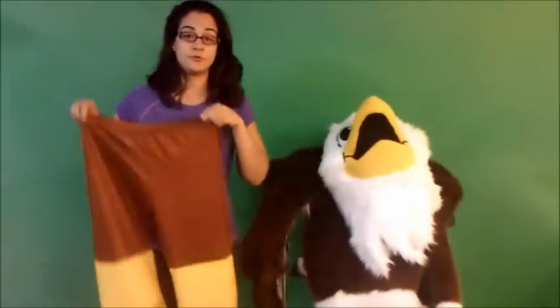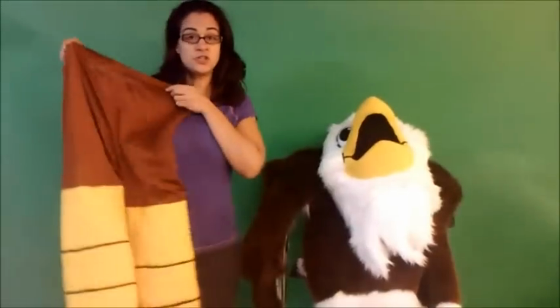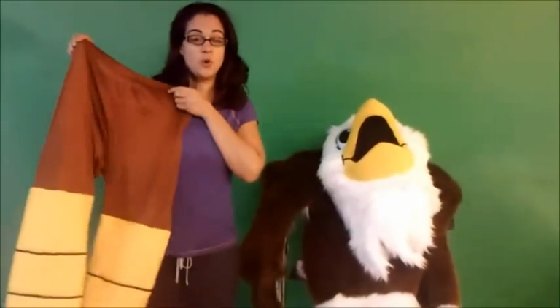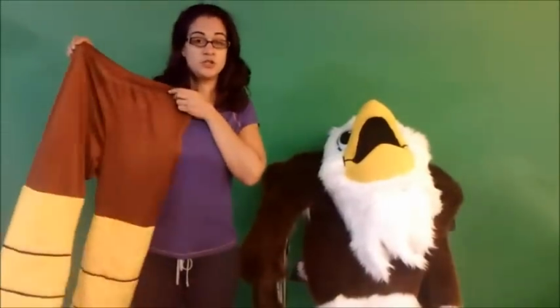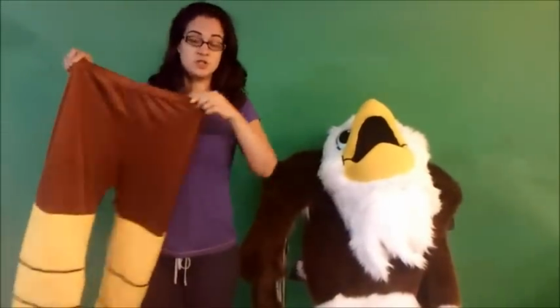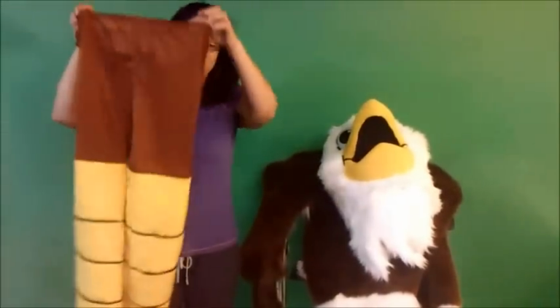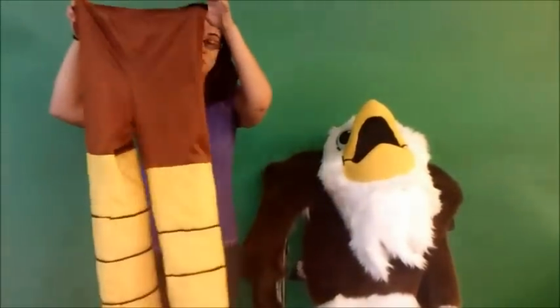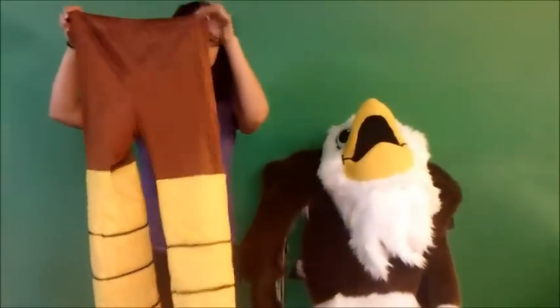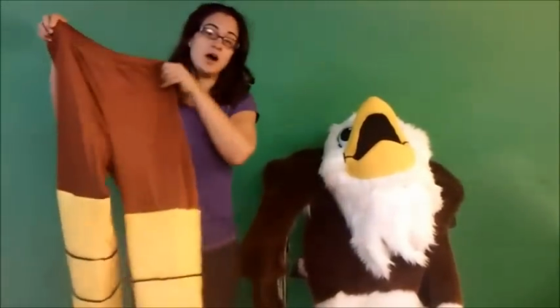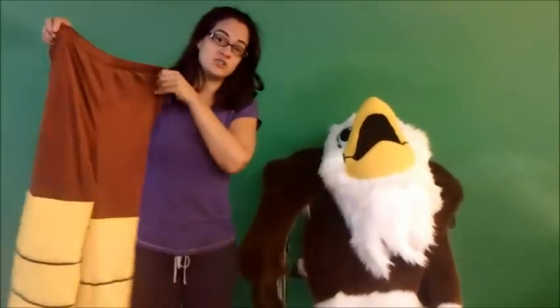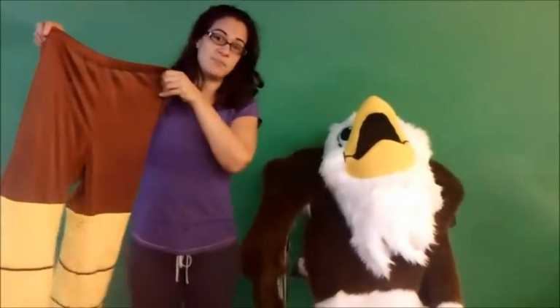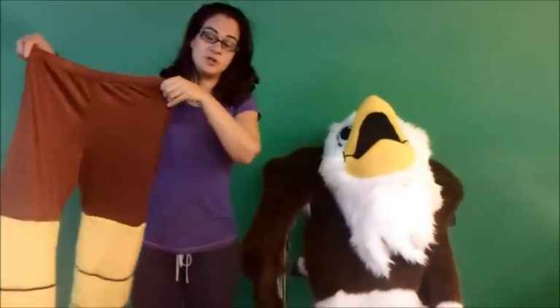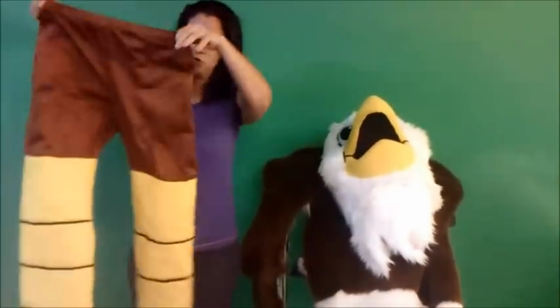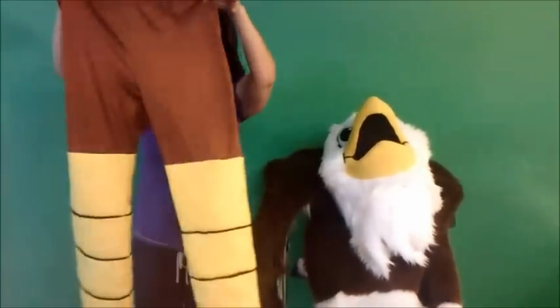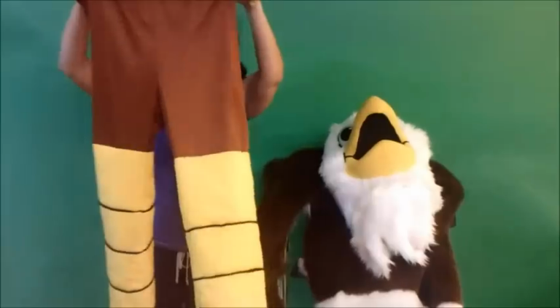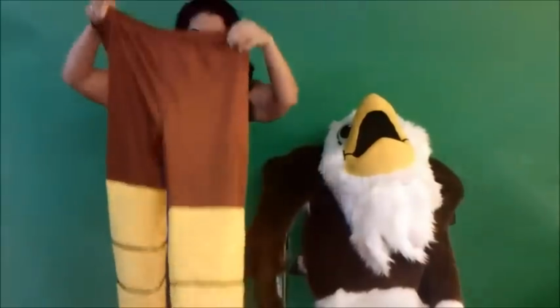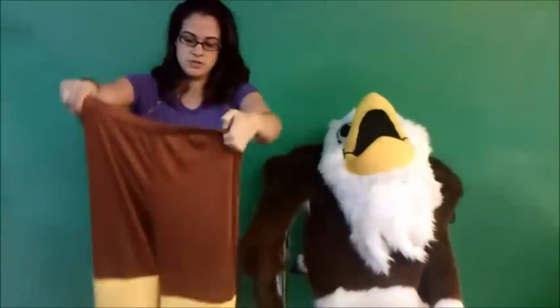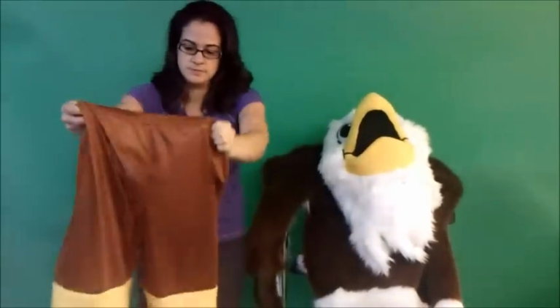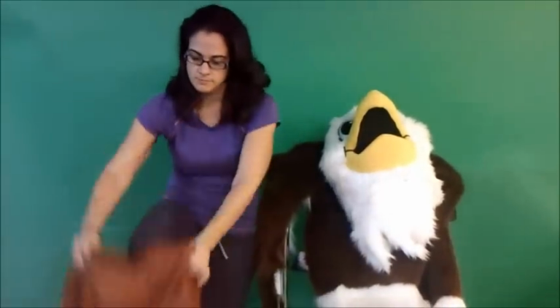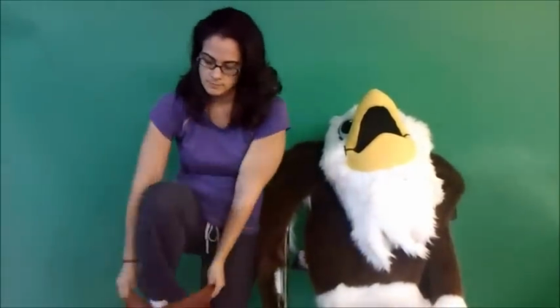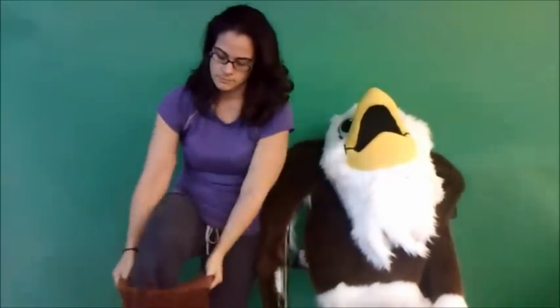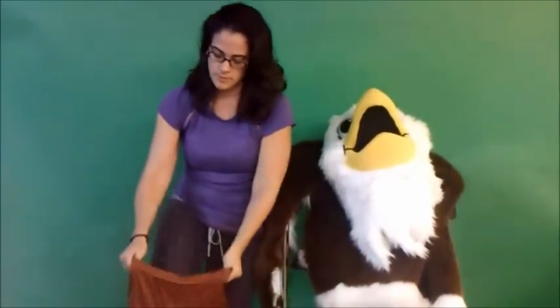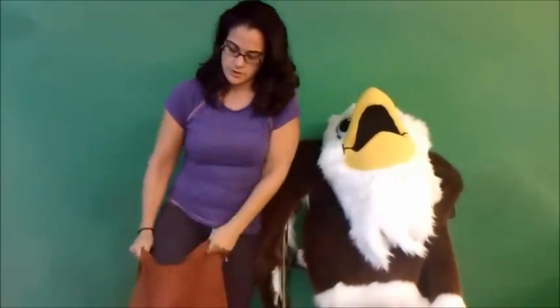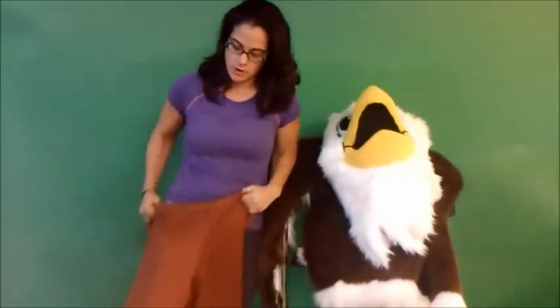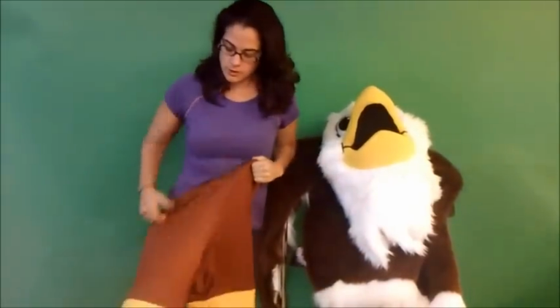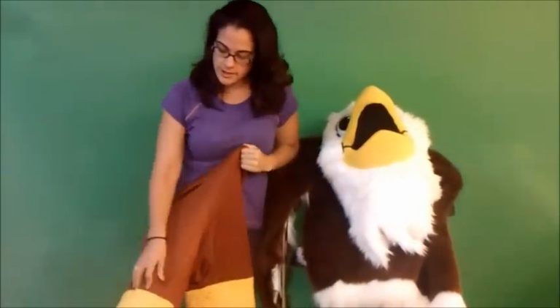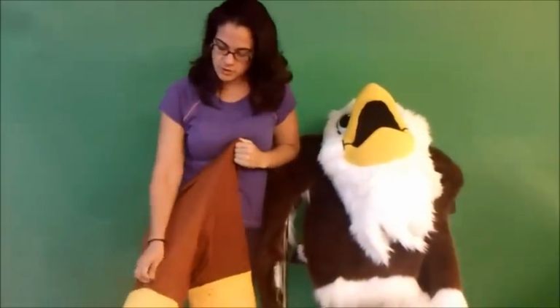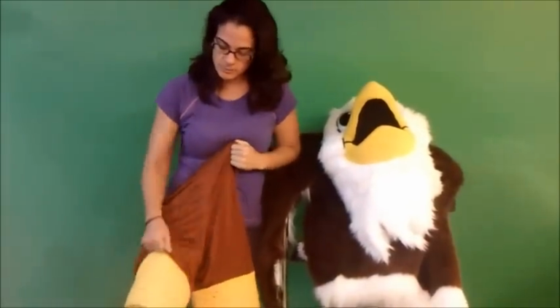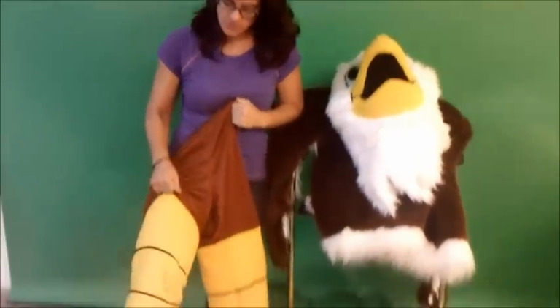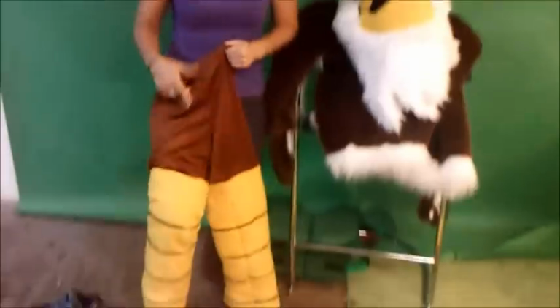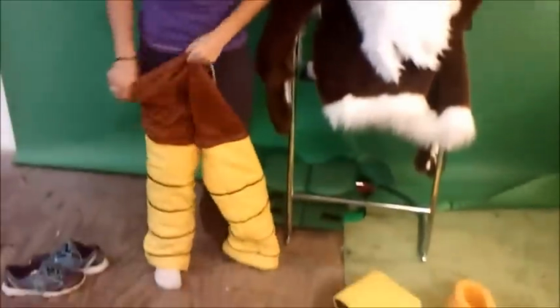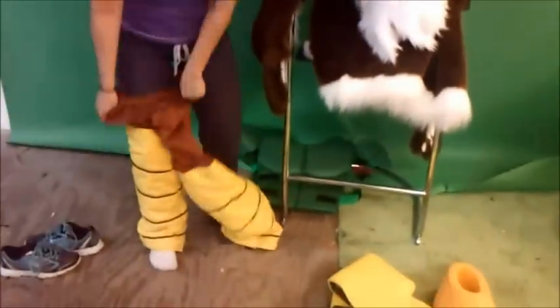The first thing you want to do is to put on the legs. They are separate with built-in shorts. There are leg stirrups at the bottom.